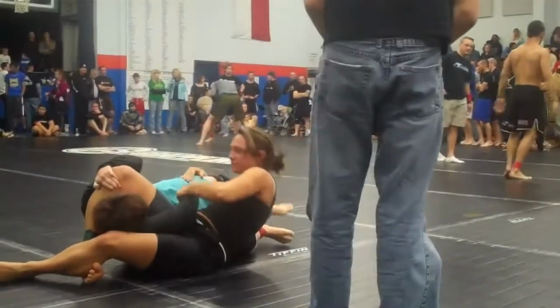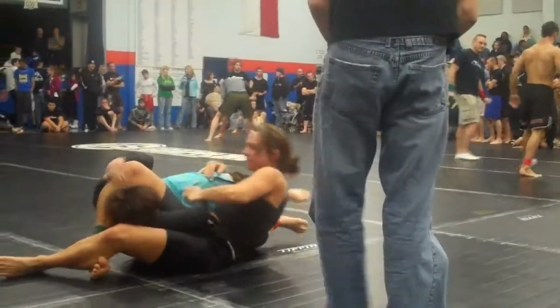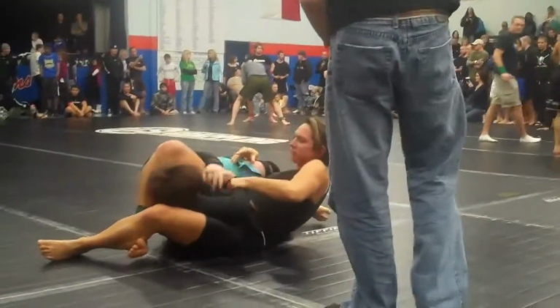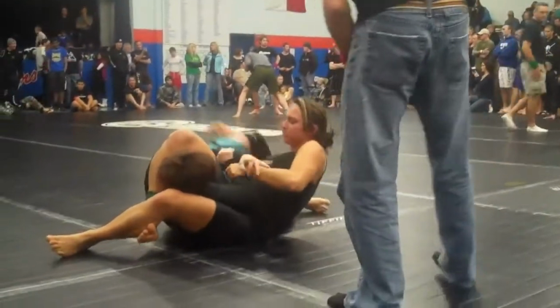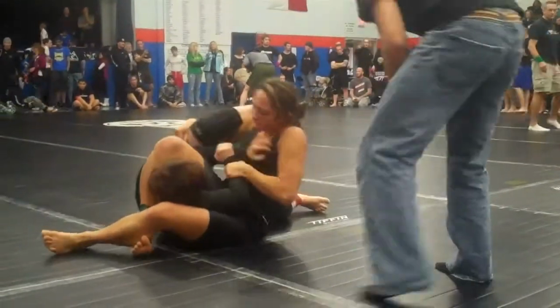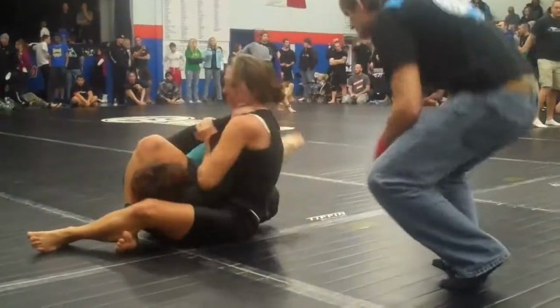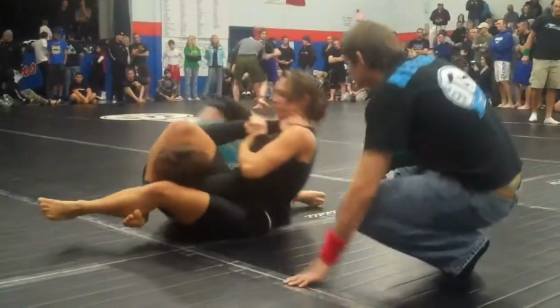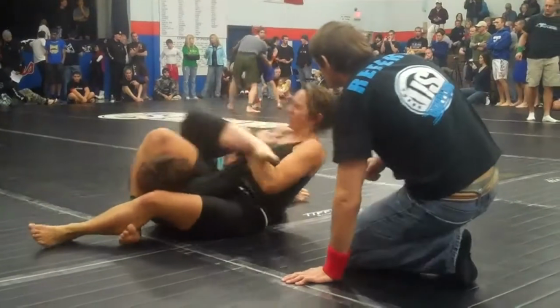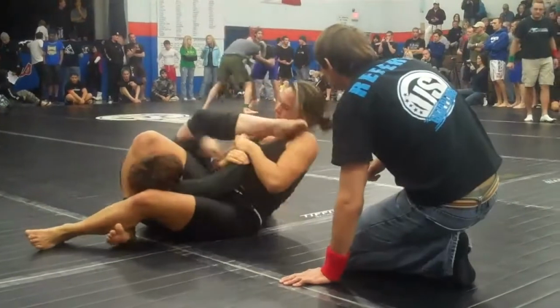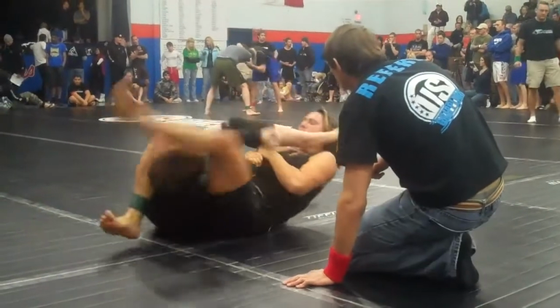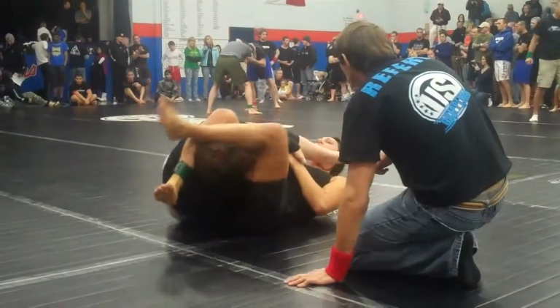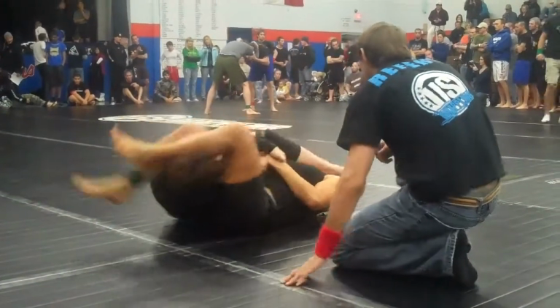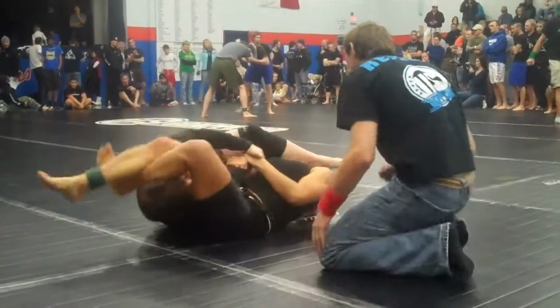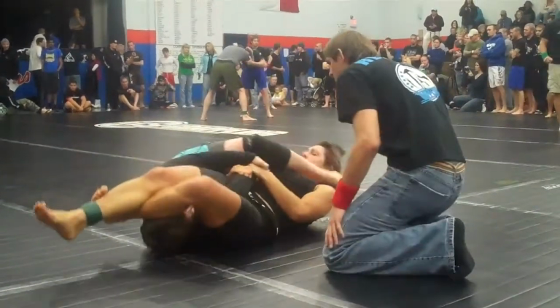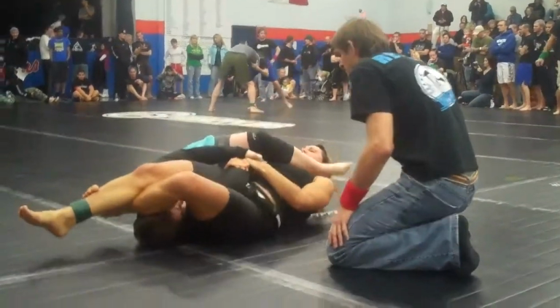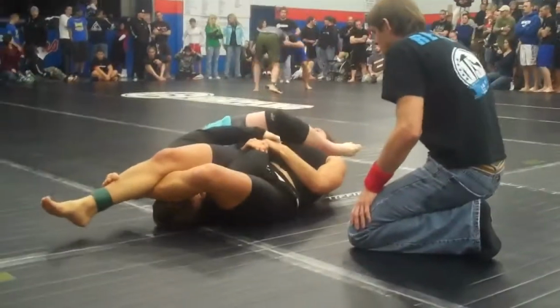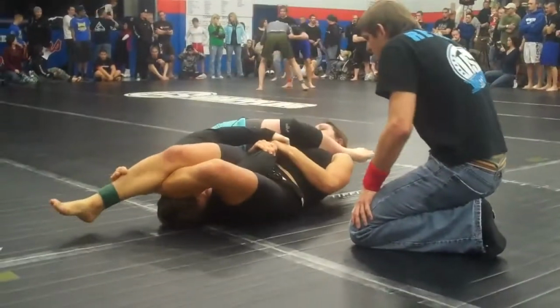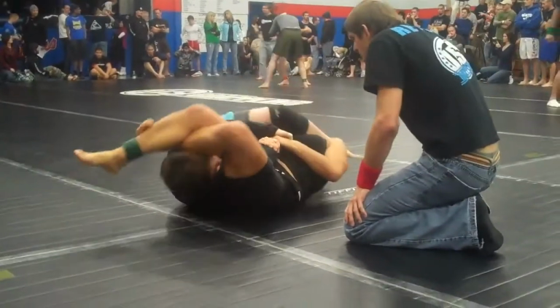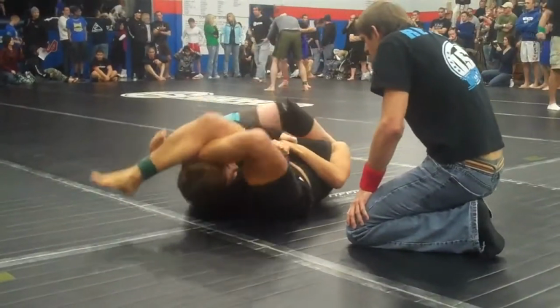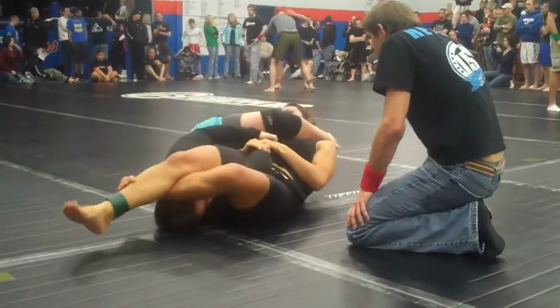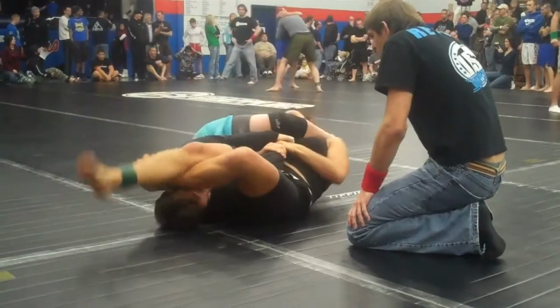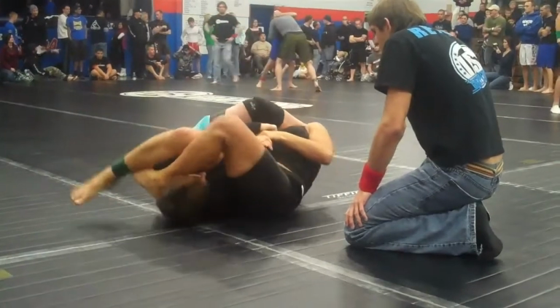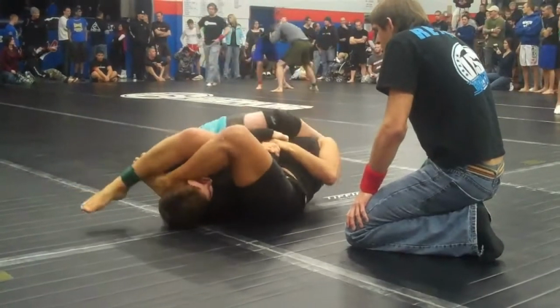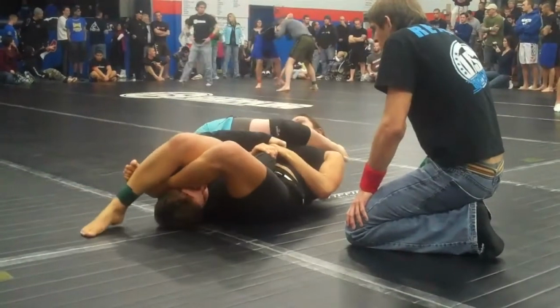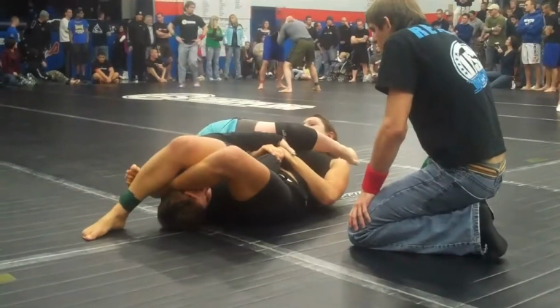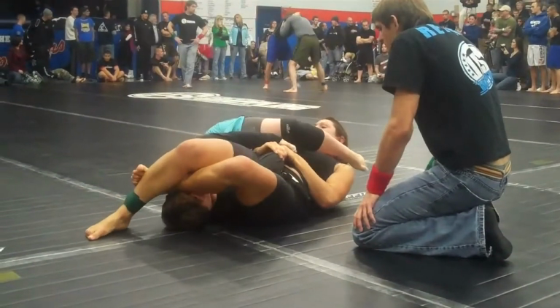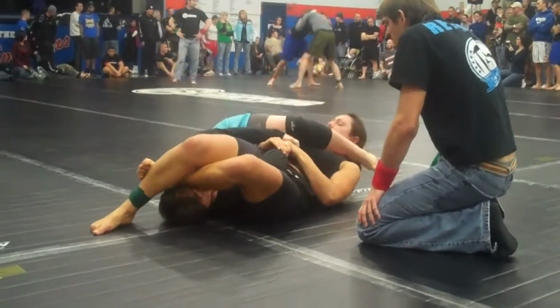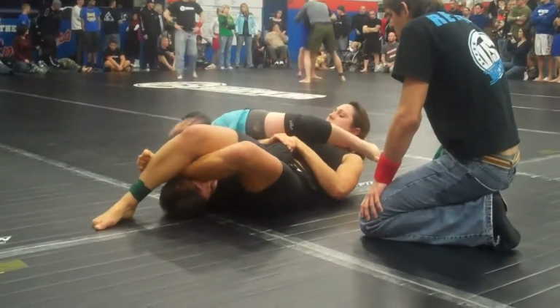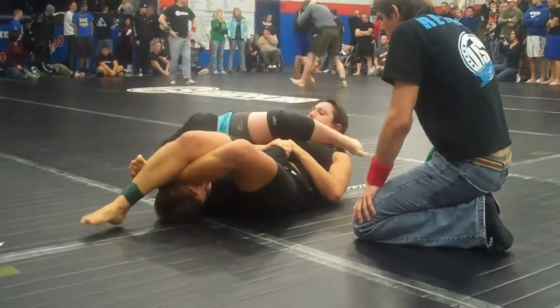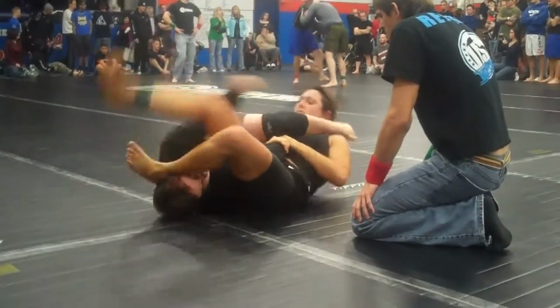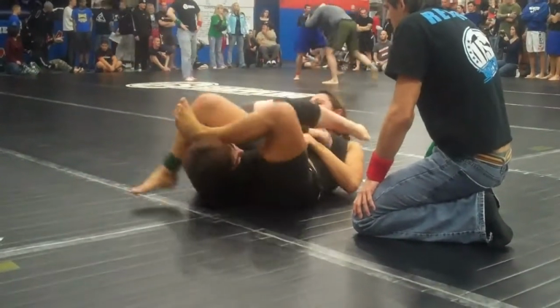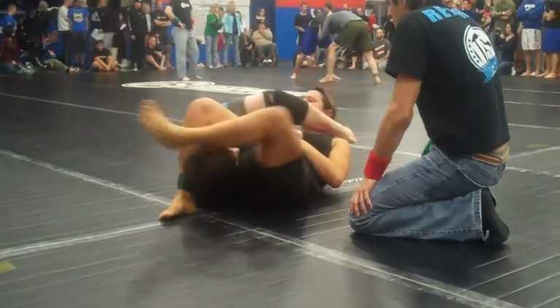Arm bar, arm bar, all day. Twist it, thumb up. Come on, come on Pam. Push the leg off.